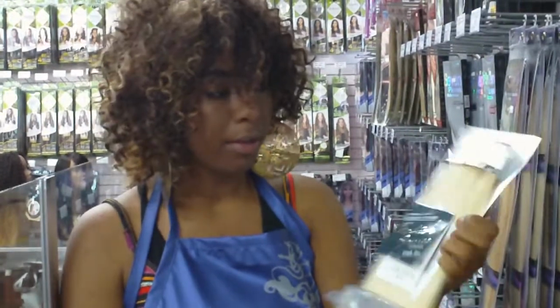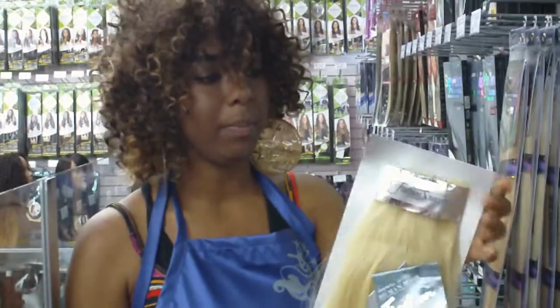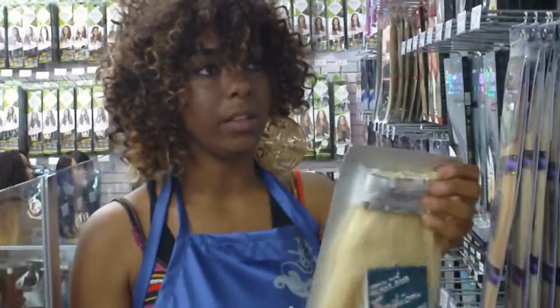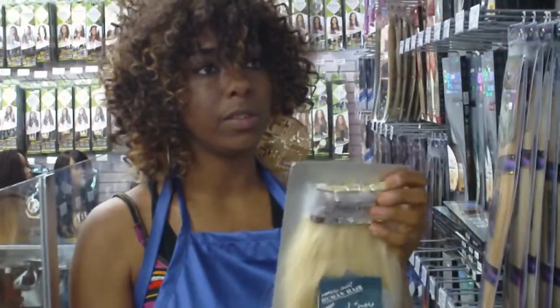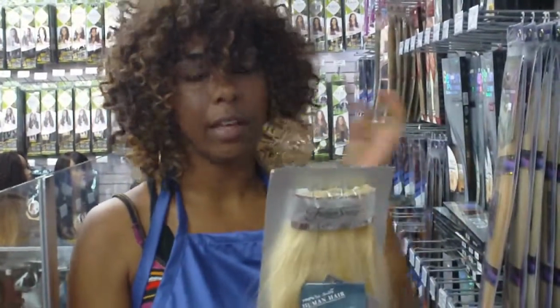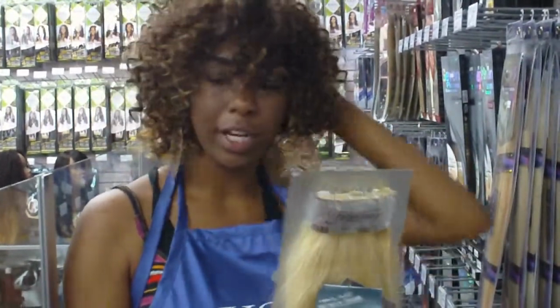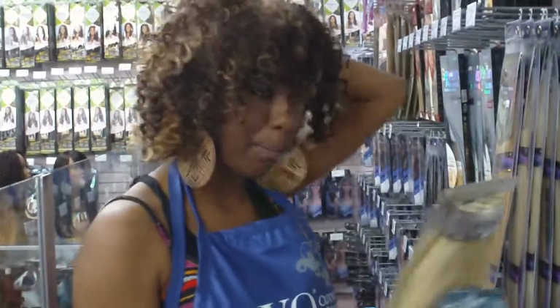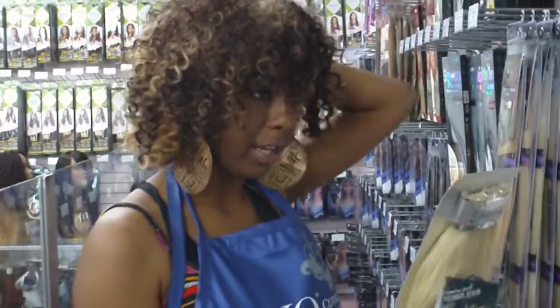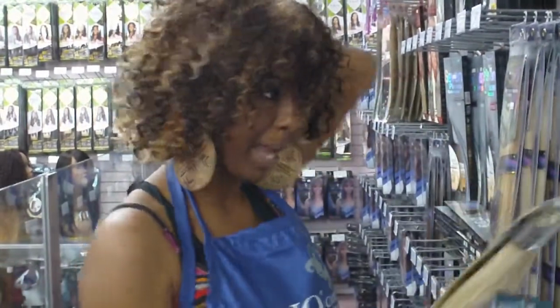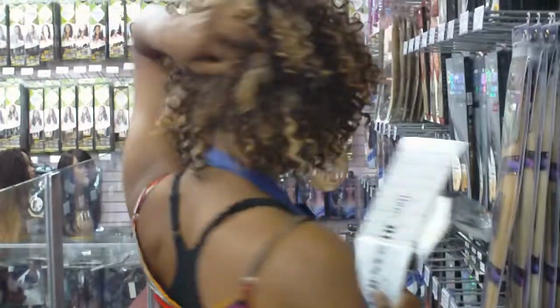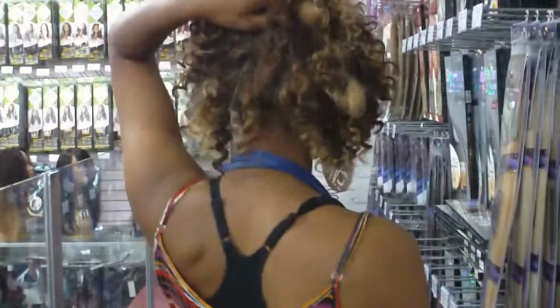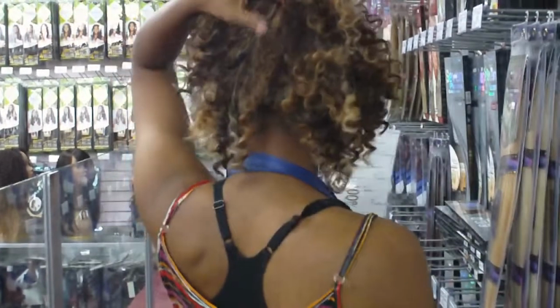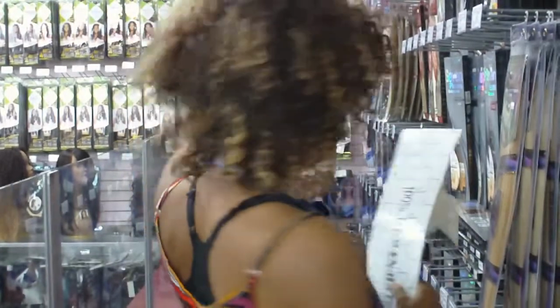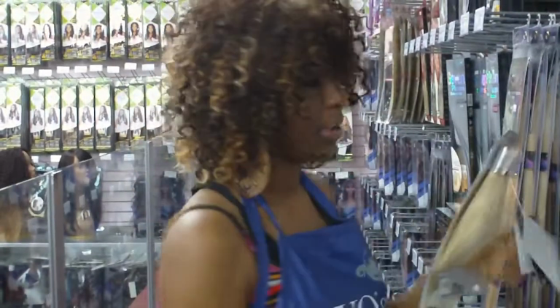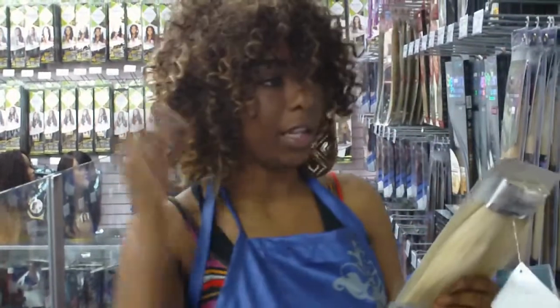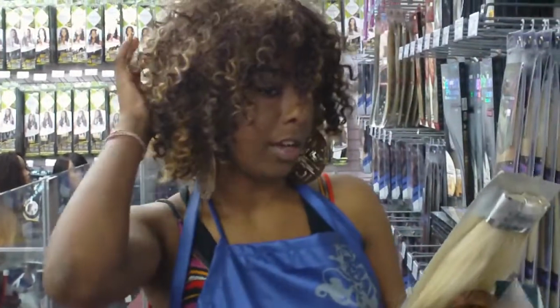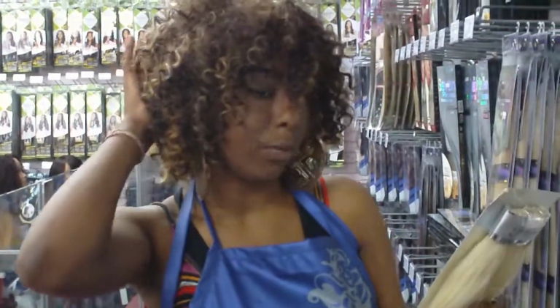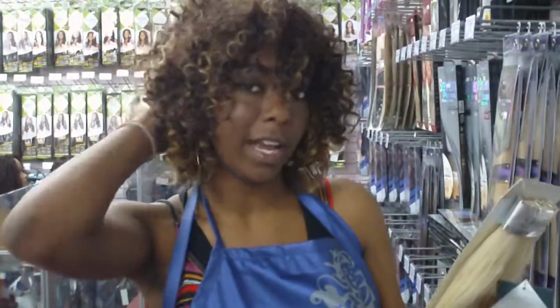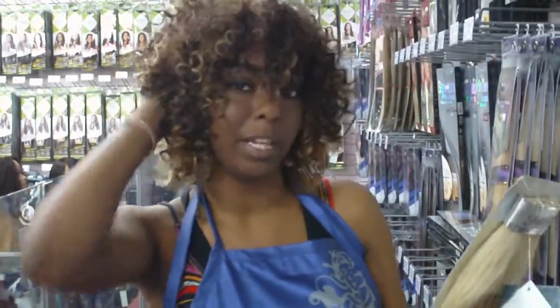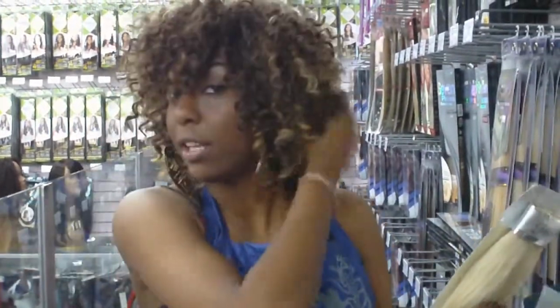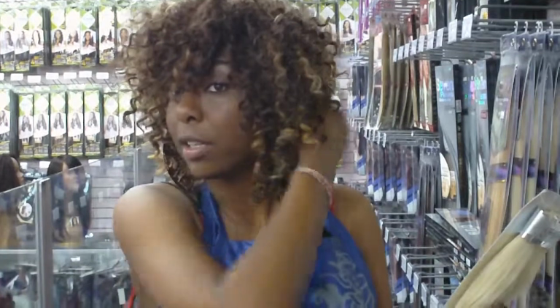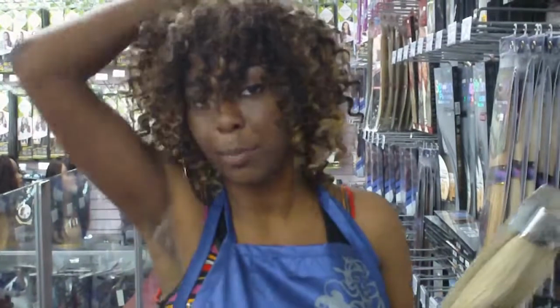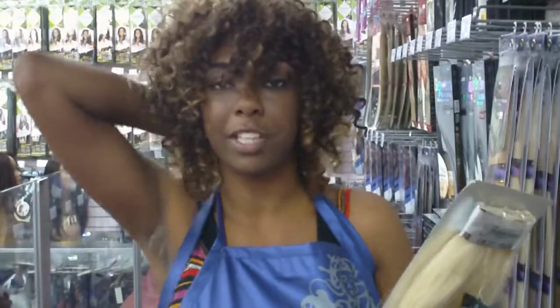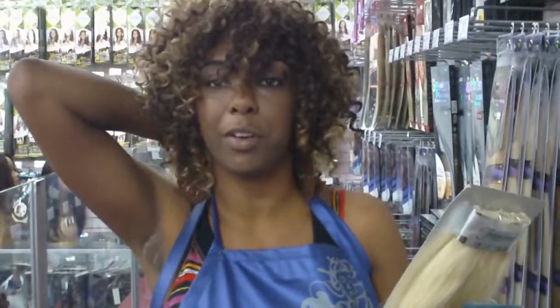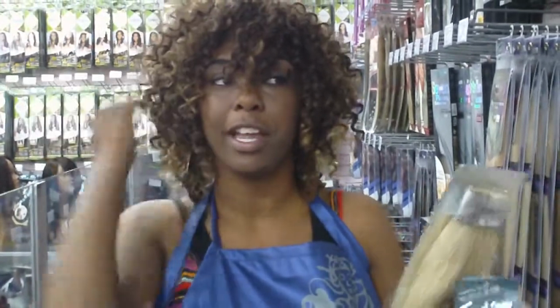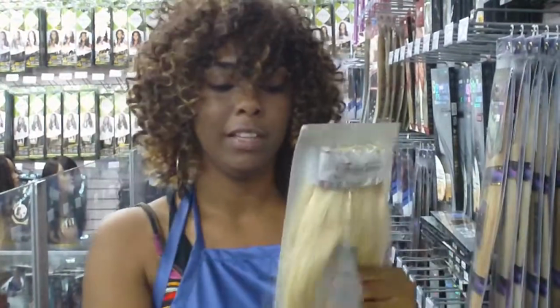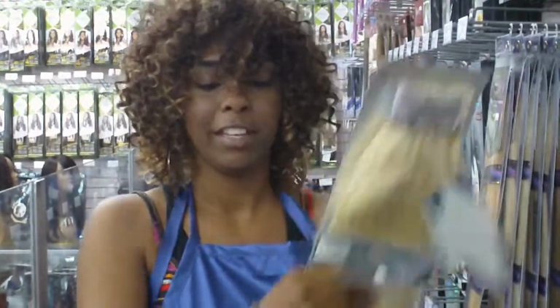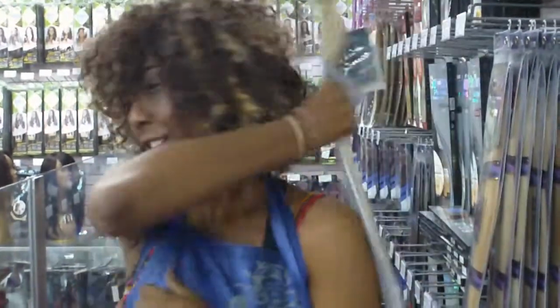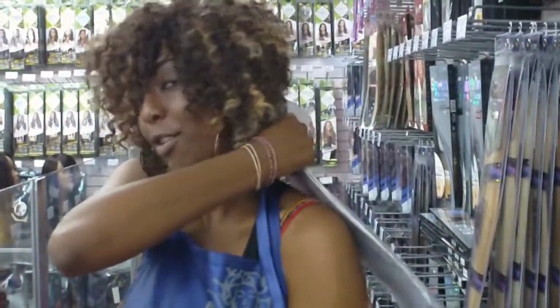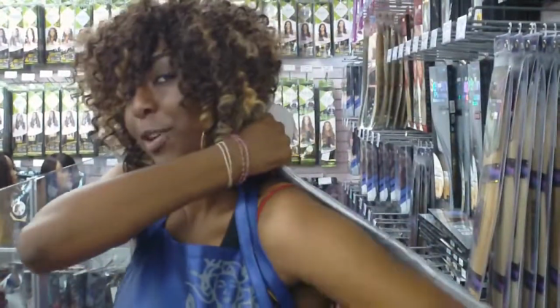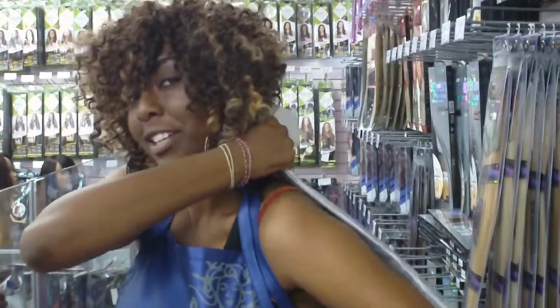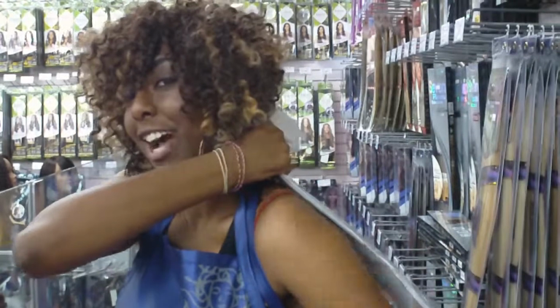The clip-ins, you just take a piece of your hair, part it up the back like this, and then you take your clips and you install them in one side, clip it in on the other, and clip it in and pull your natural hair over it, leaving long, flowy locks.